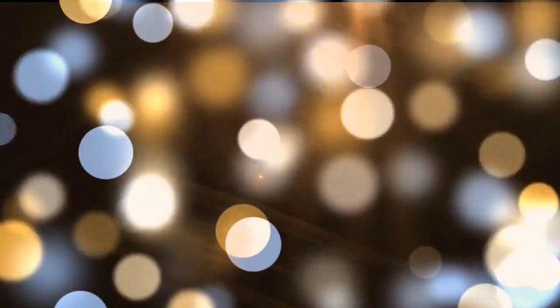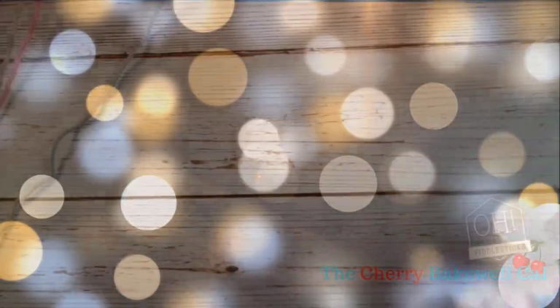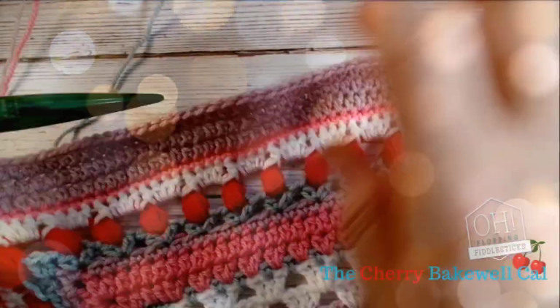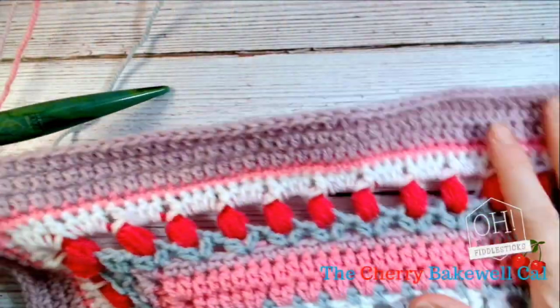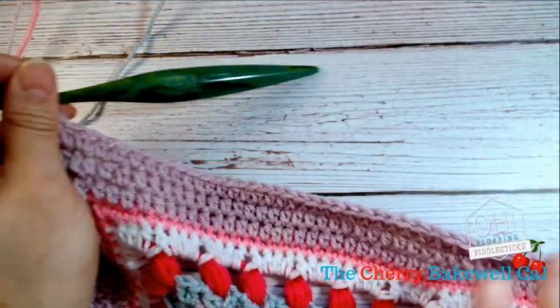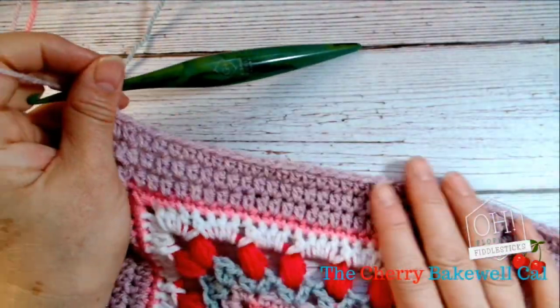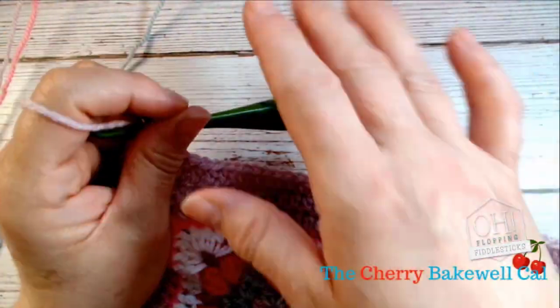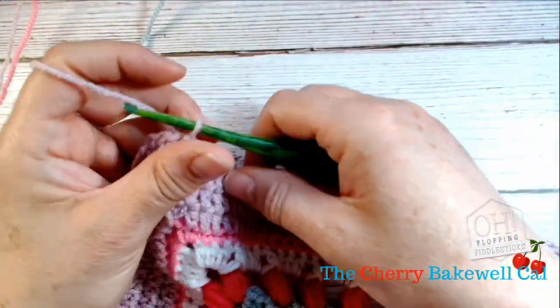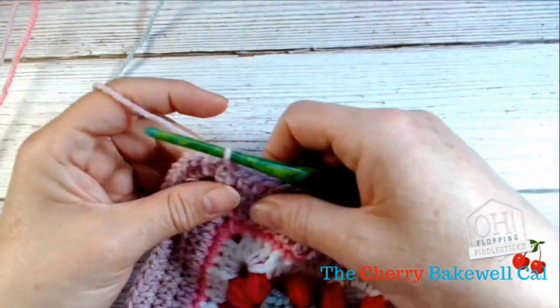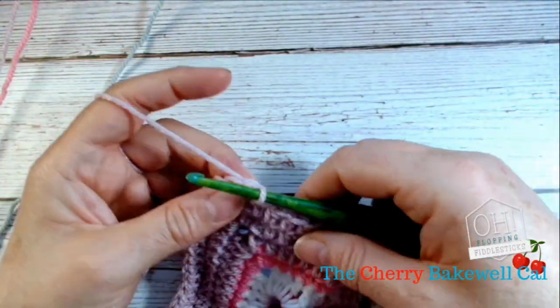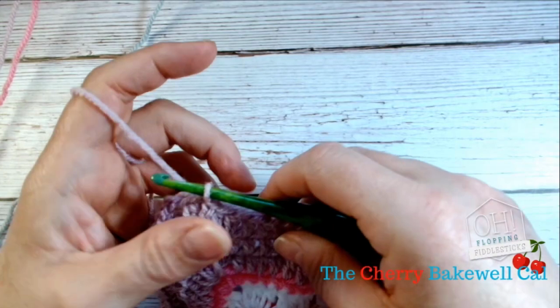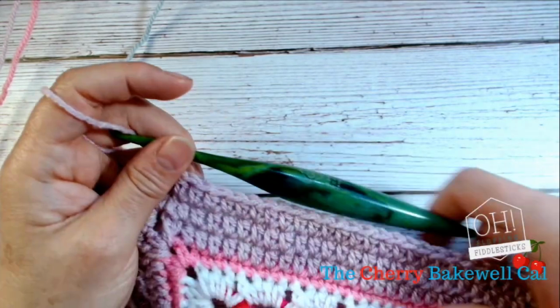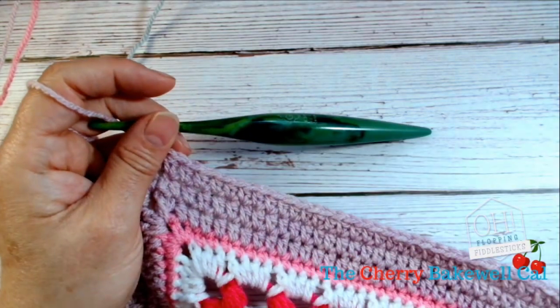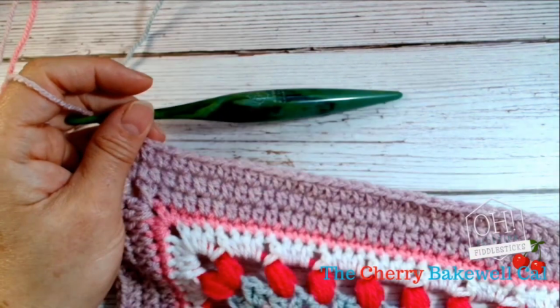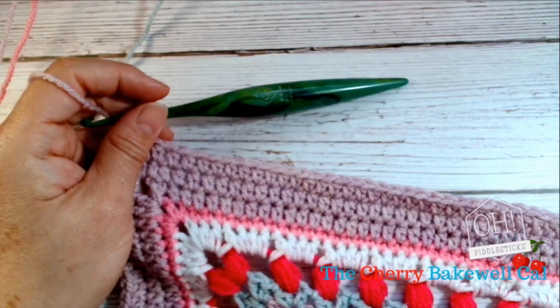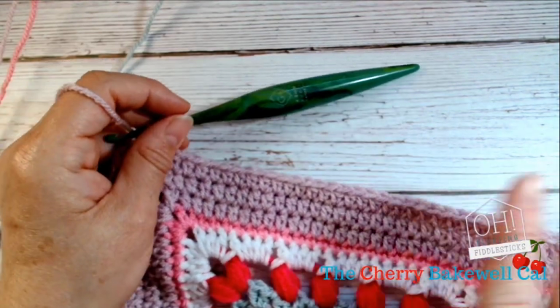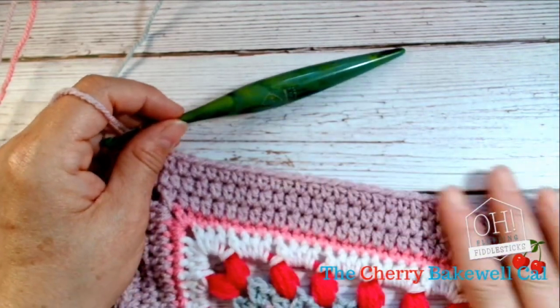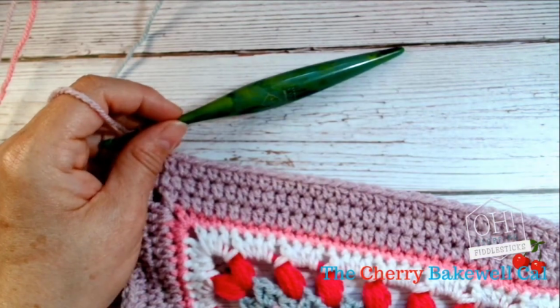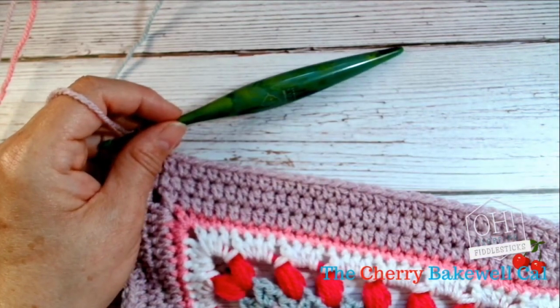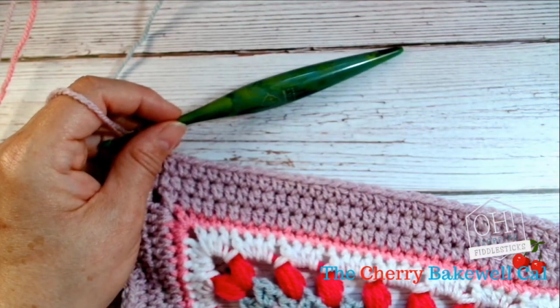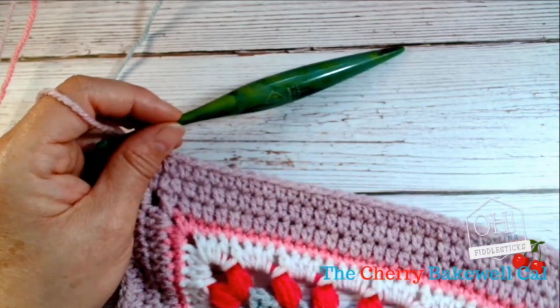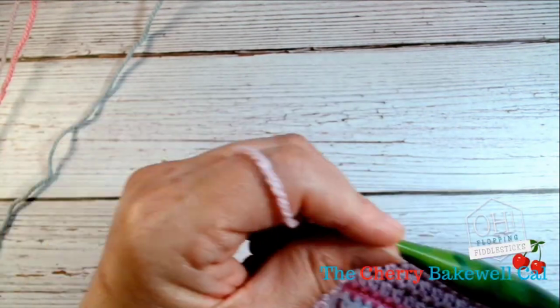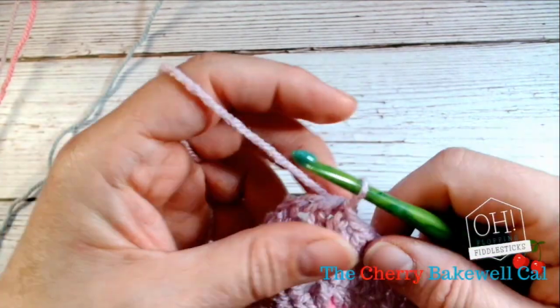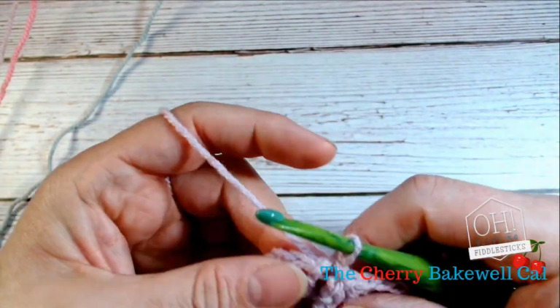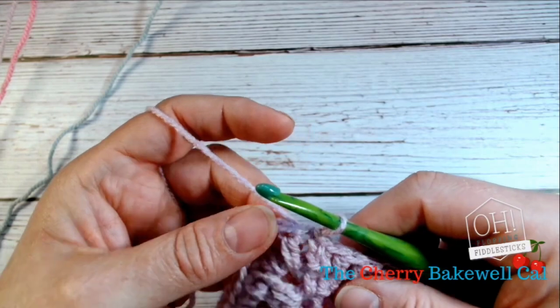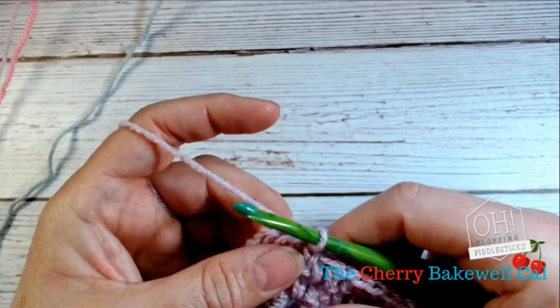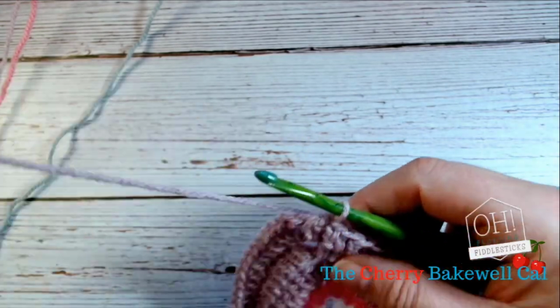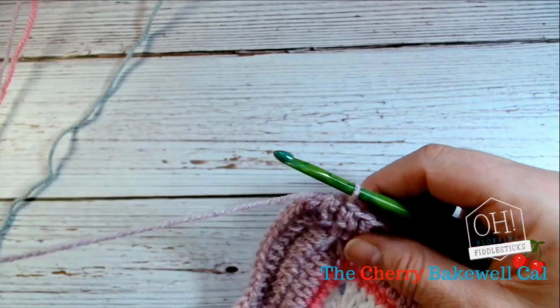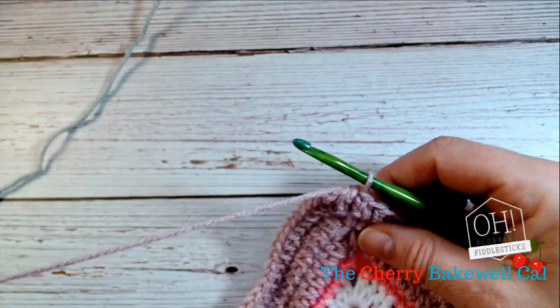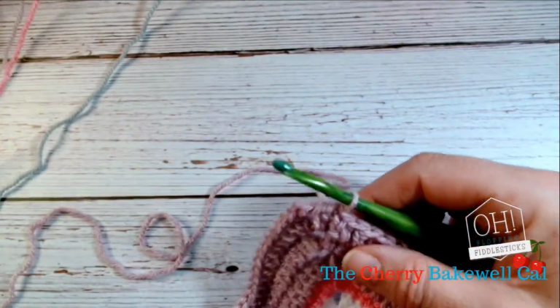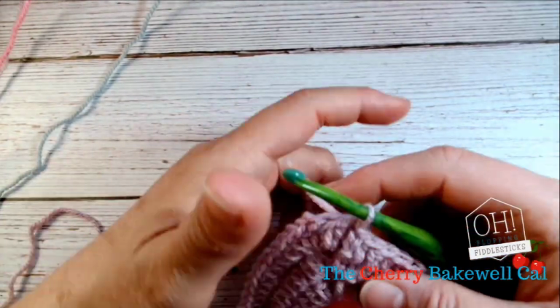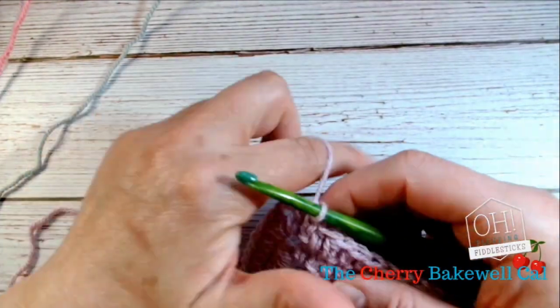Hi guys, continuing with chapter 2, I thought it might be nice before I complete this row to show you how to do a standing stitch. So if you've never done a standing stitch, this is in place of your chain up.